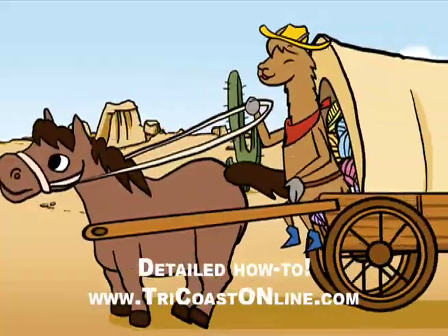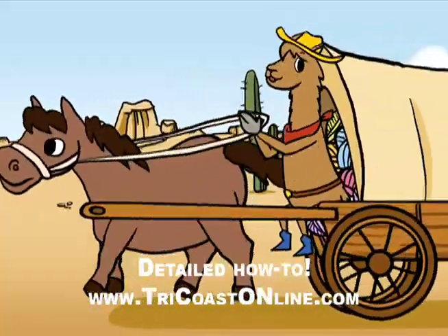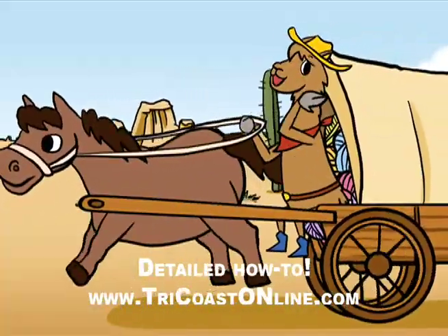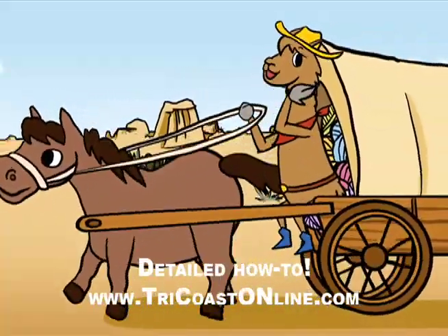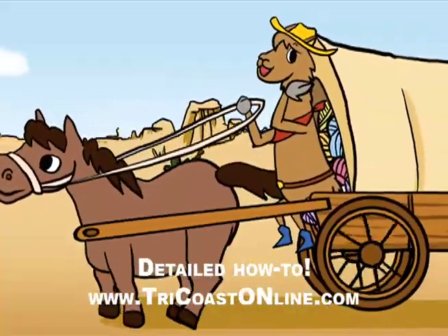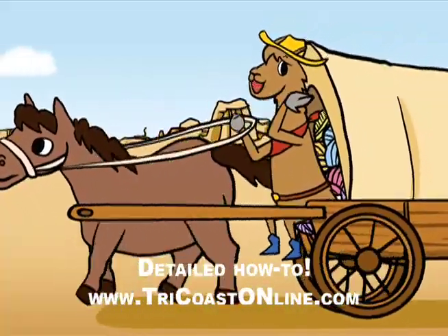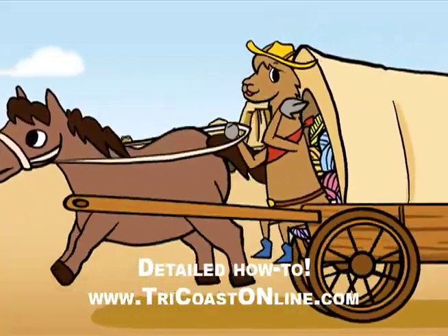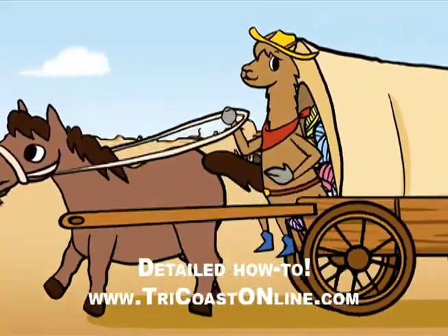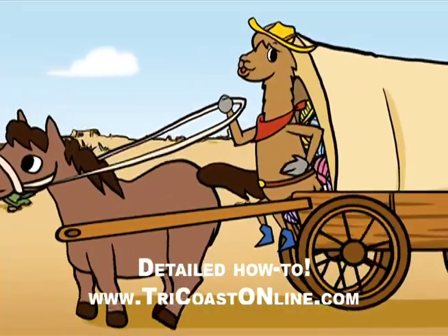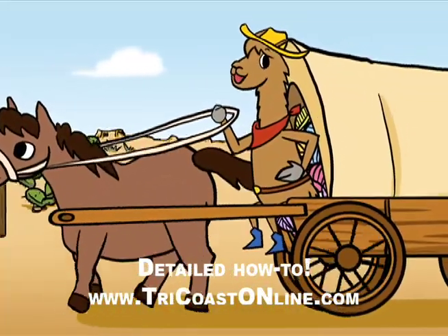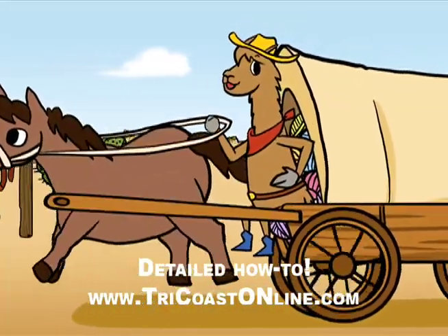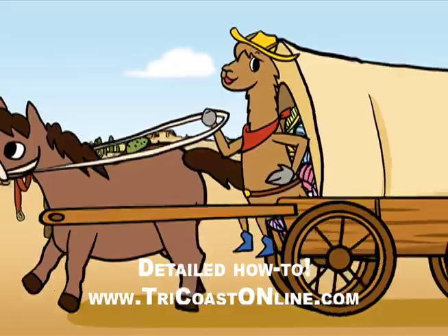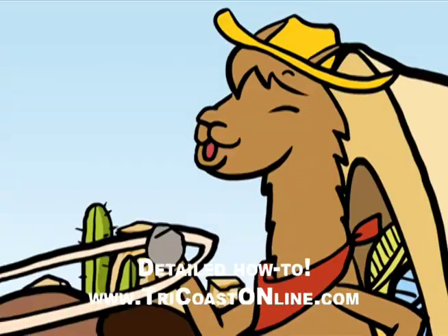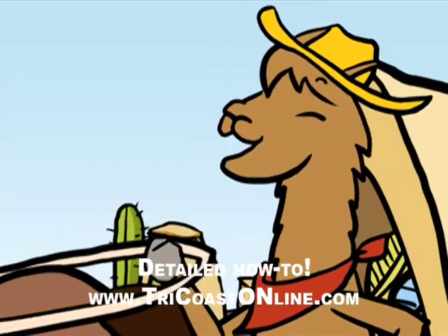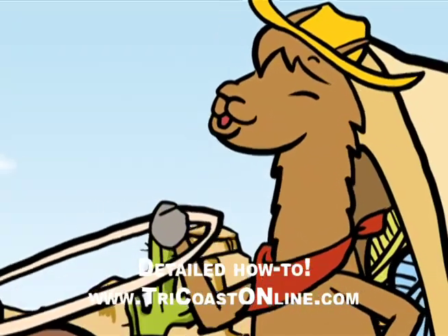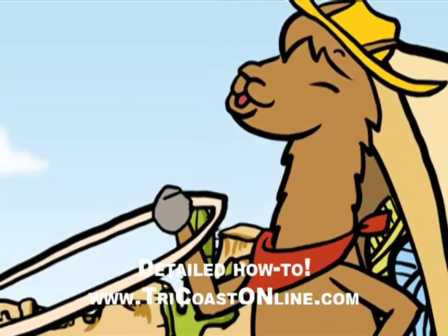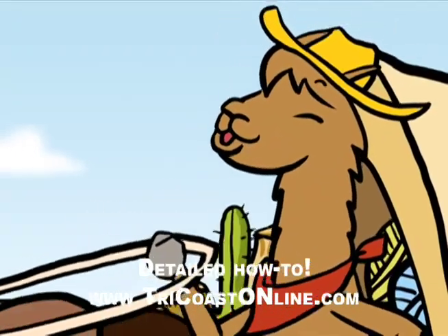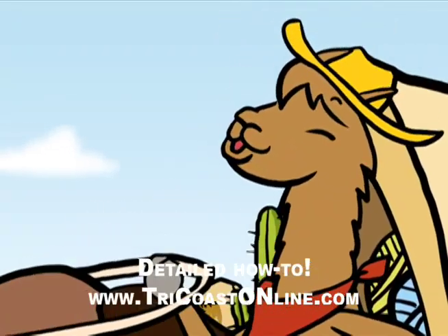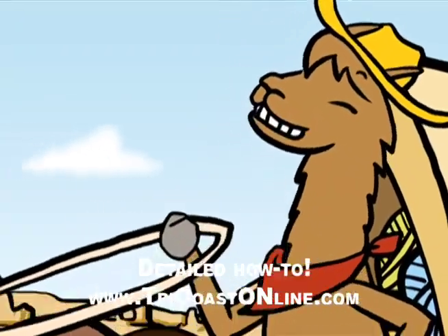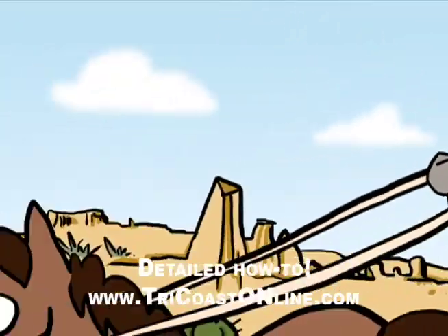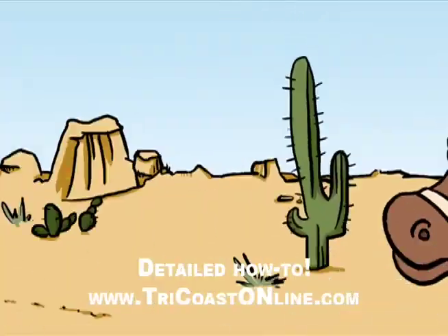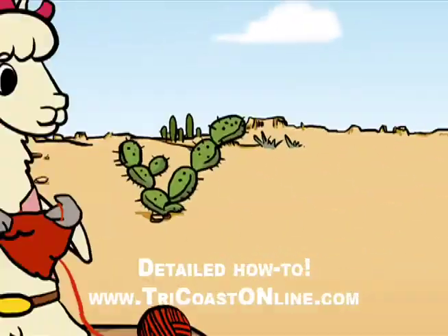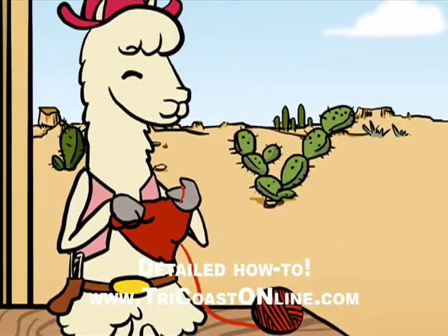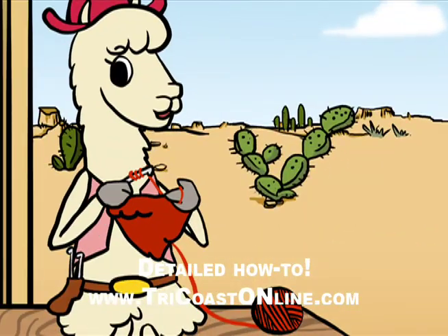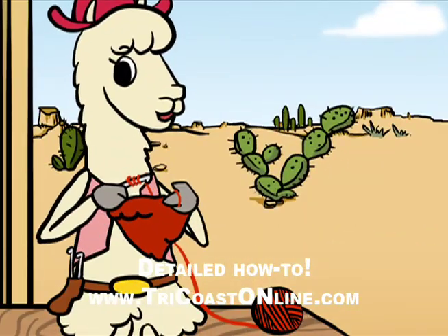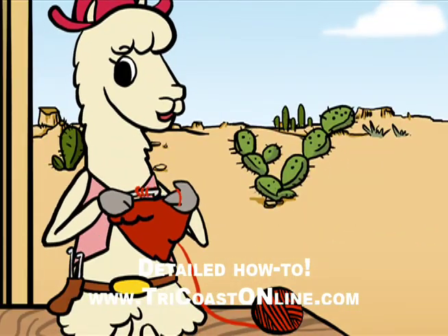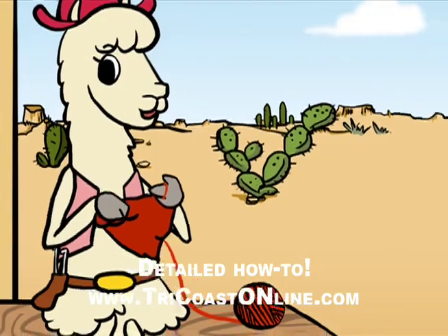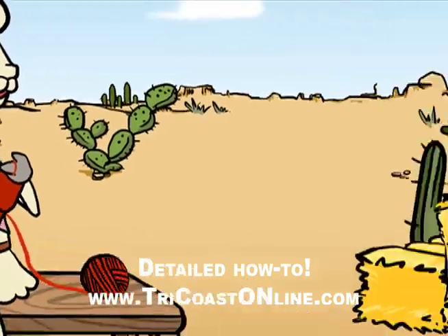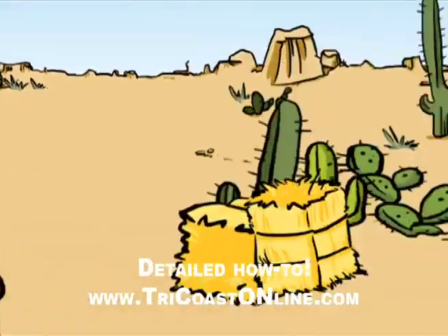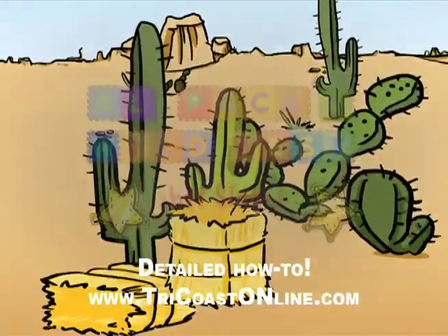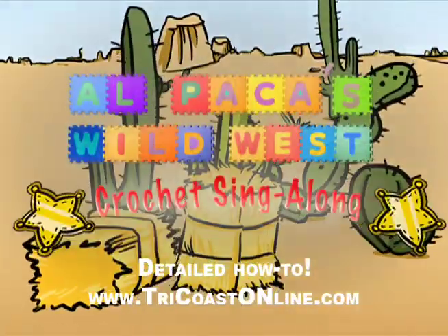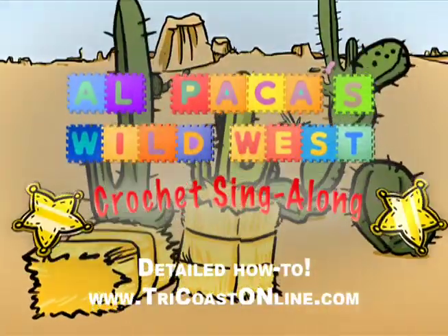Come on, kids, and gather round. Grab your hook and make that sound. A Wild West scarf is what we'll make. To warm your neck, it's a piece of cake.